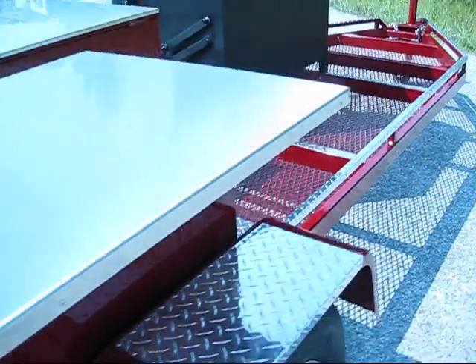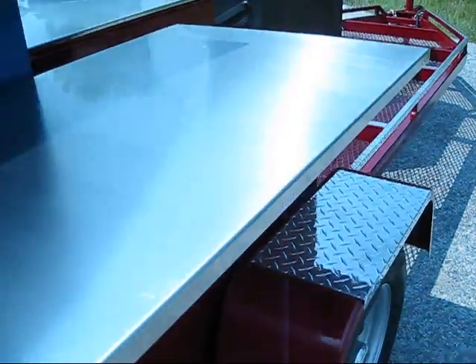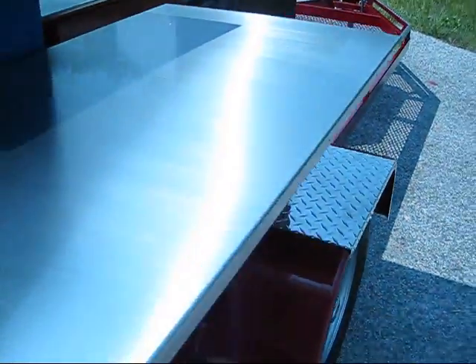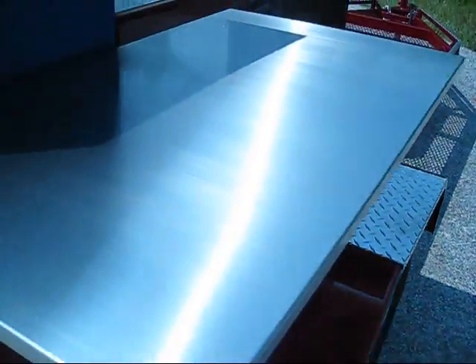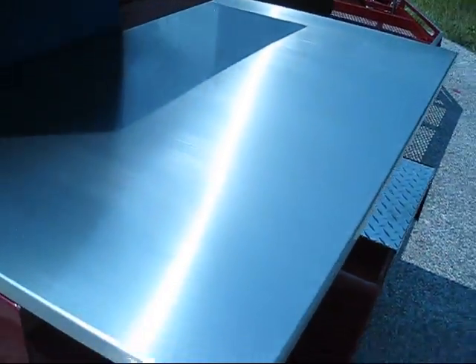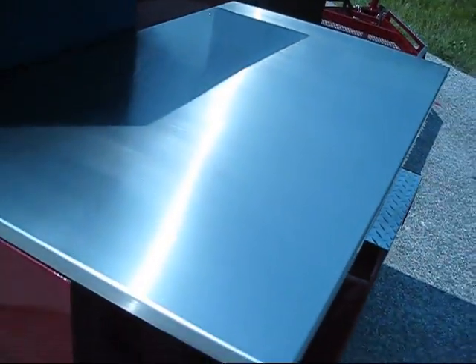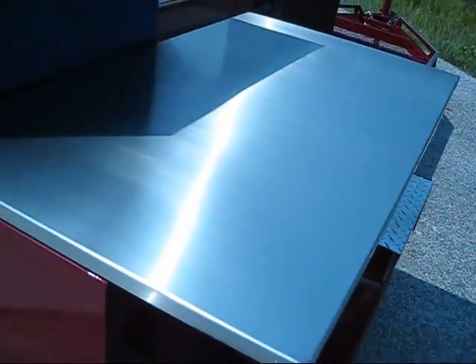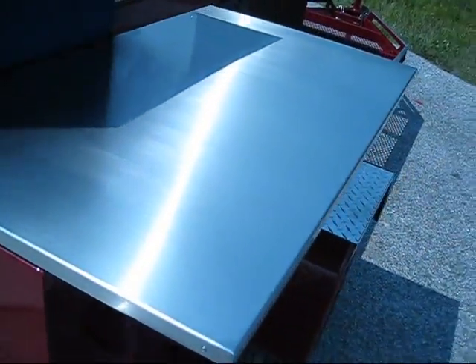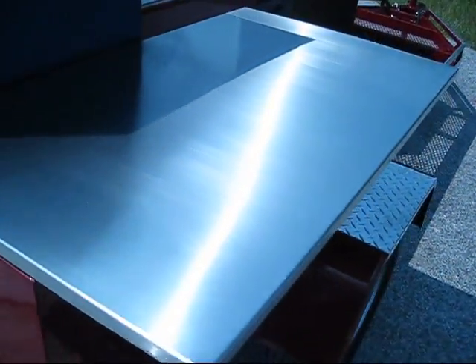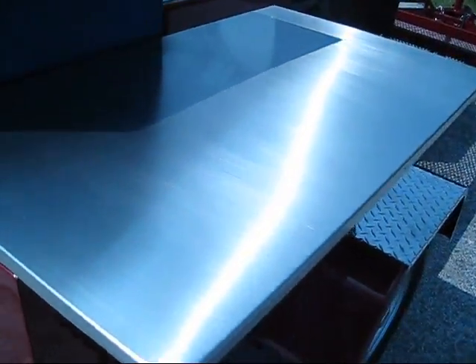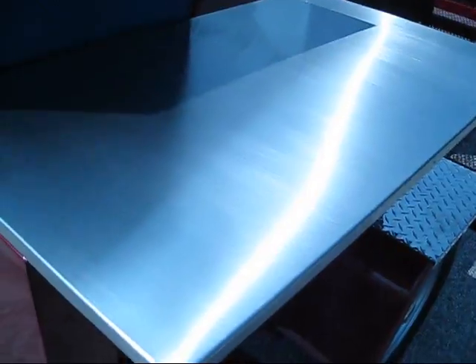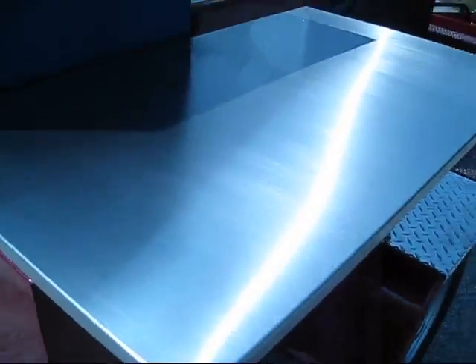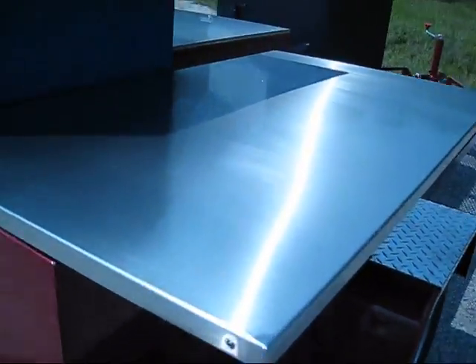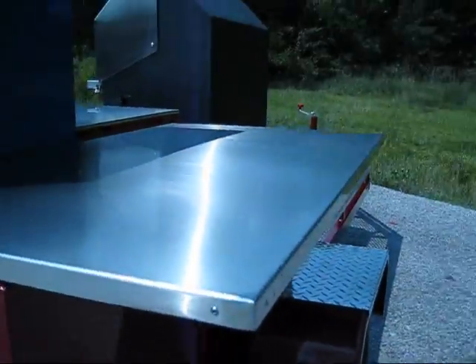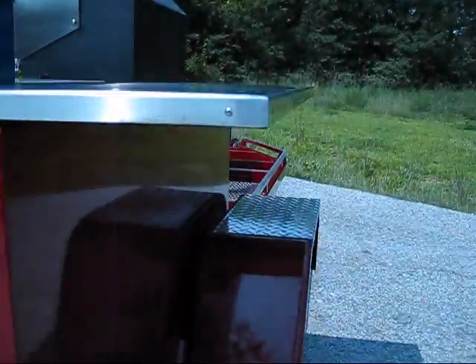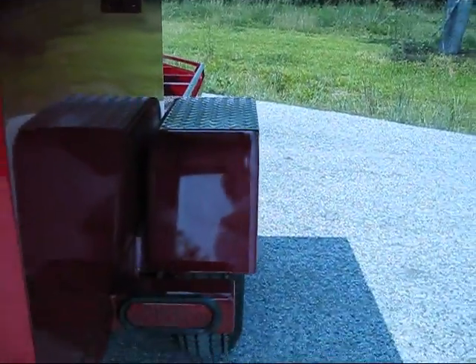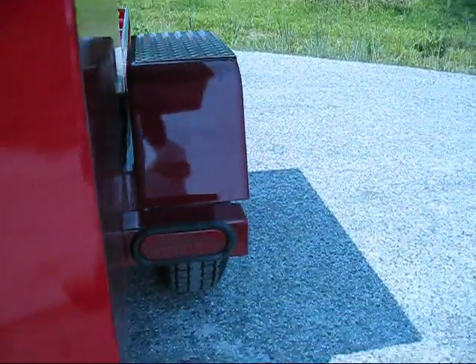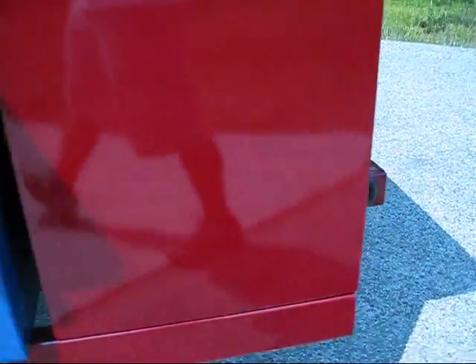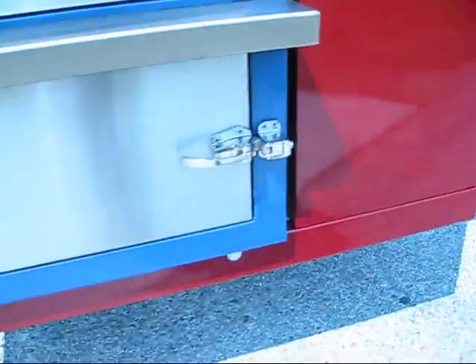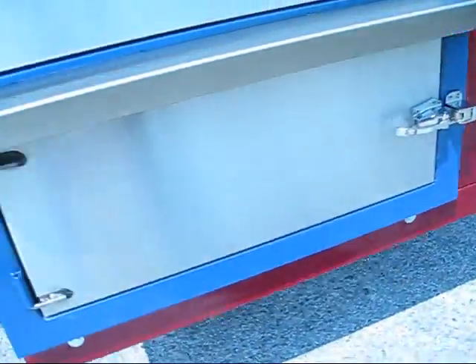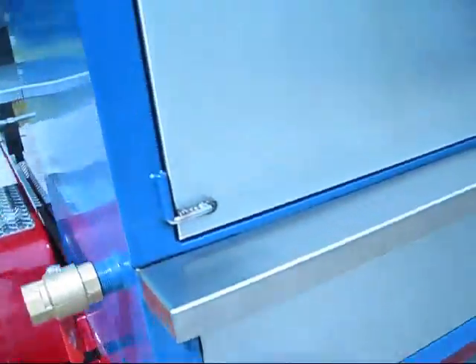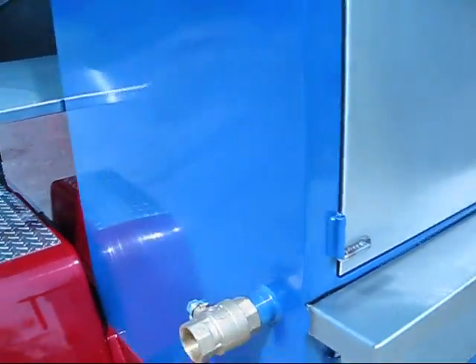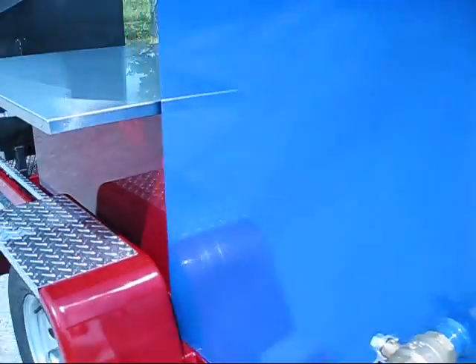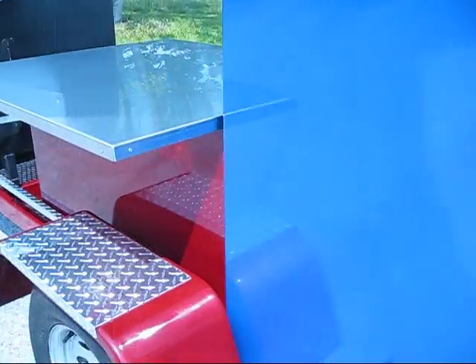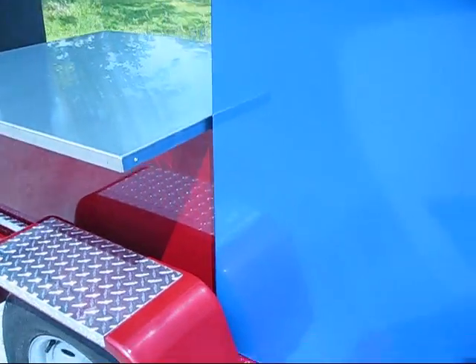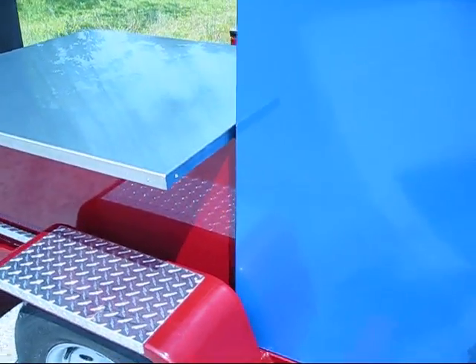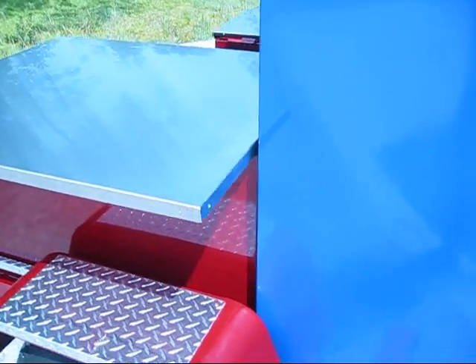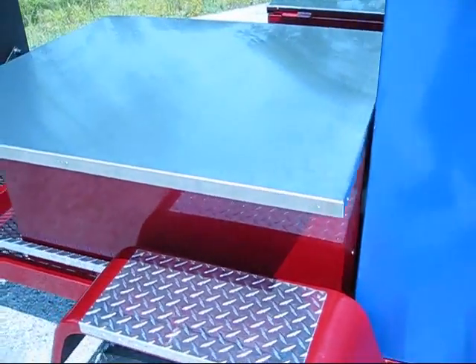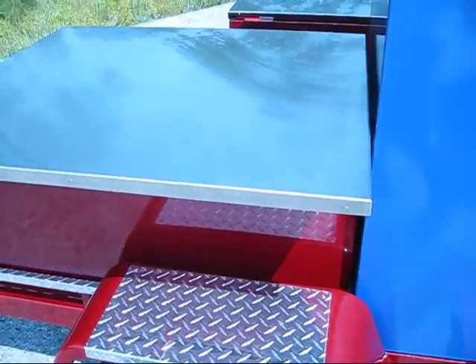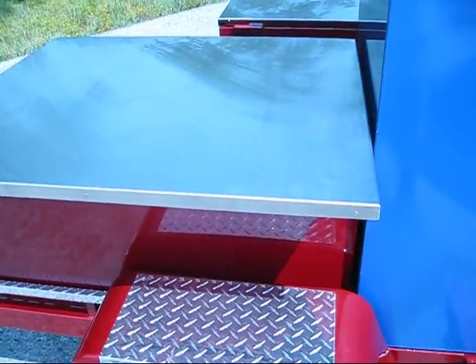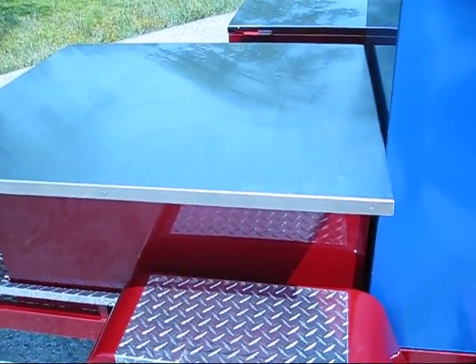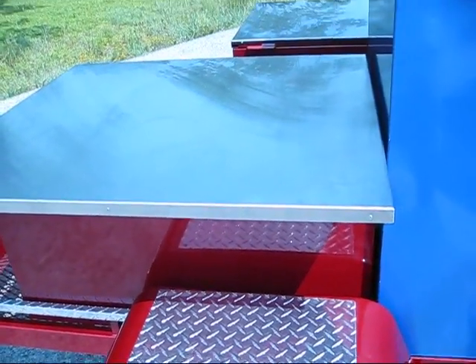We have our standard stainless steel preparation table with lockable storage underneath, LED lighting on this trailer, and another storage area over here with a stainless steel preparation area.